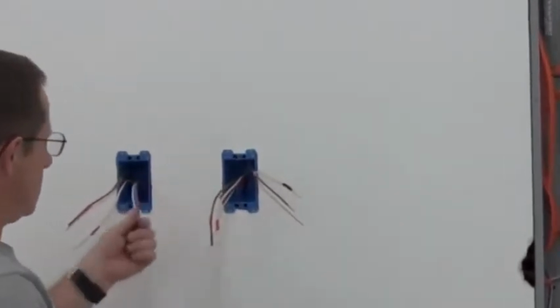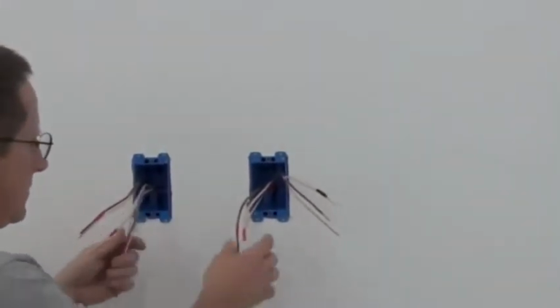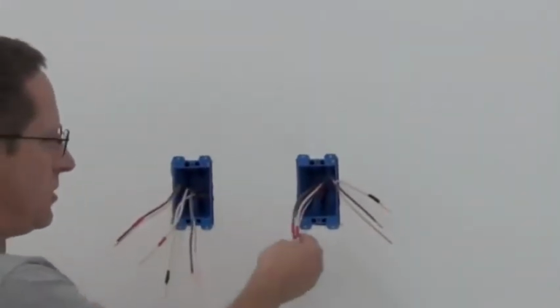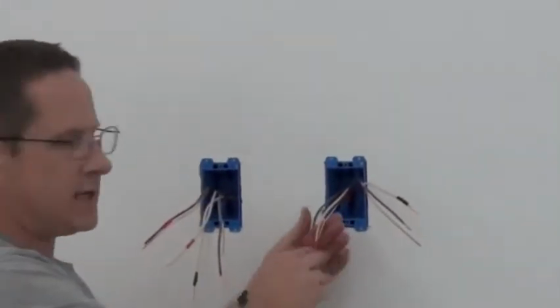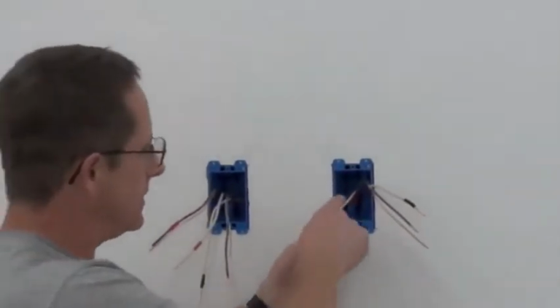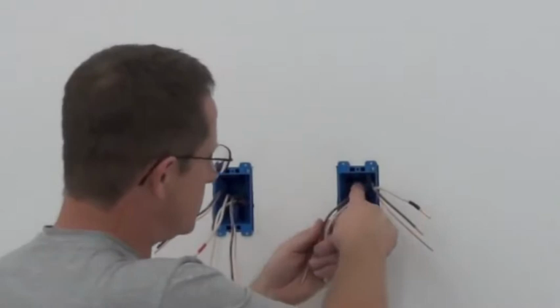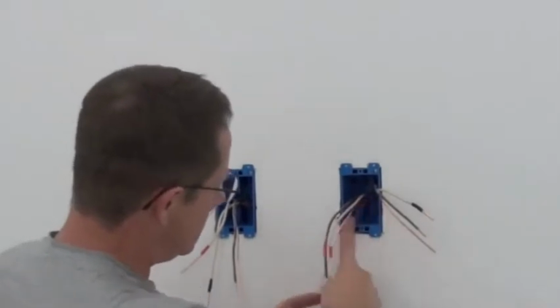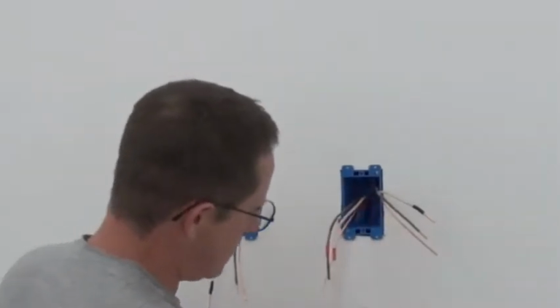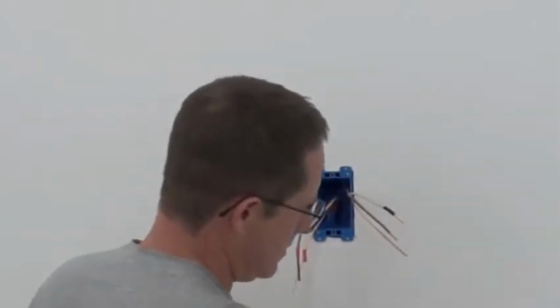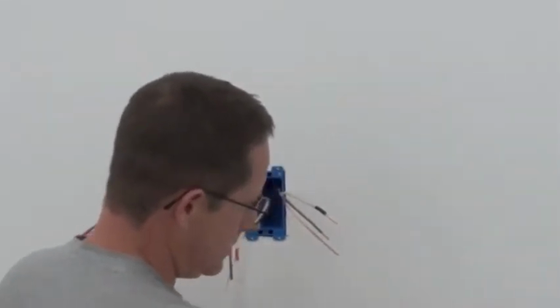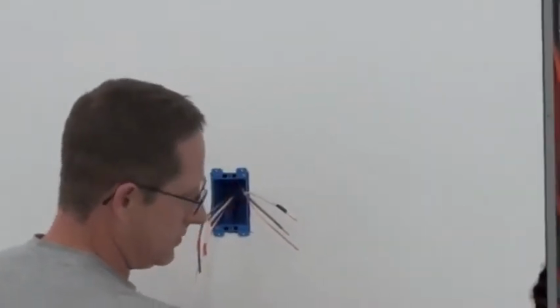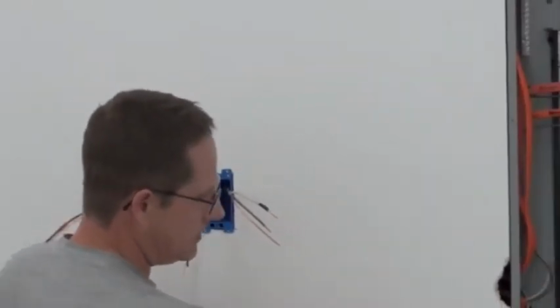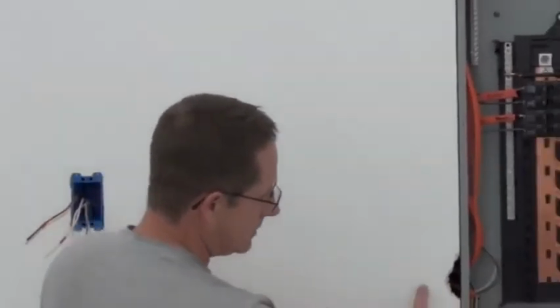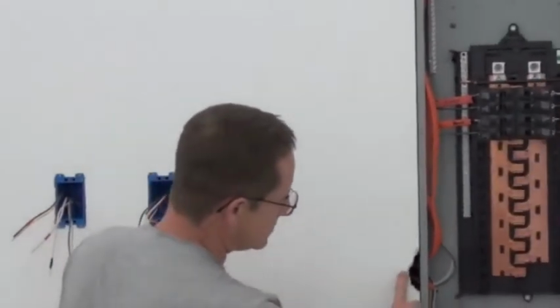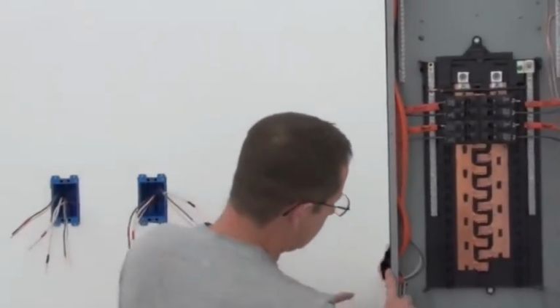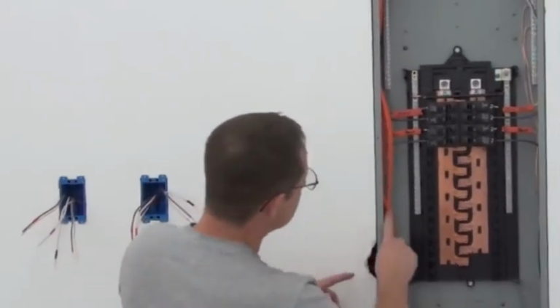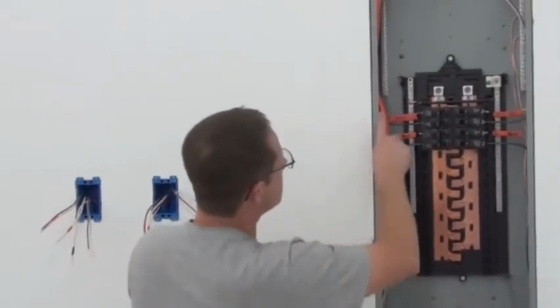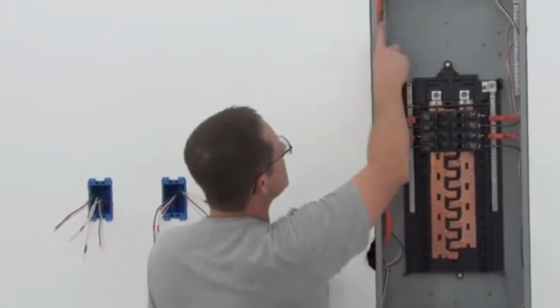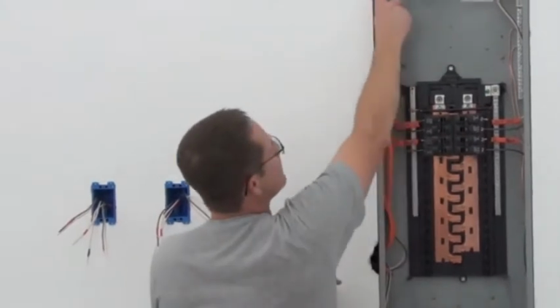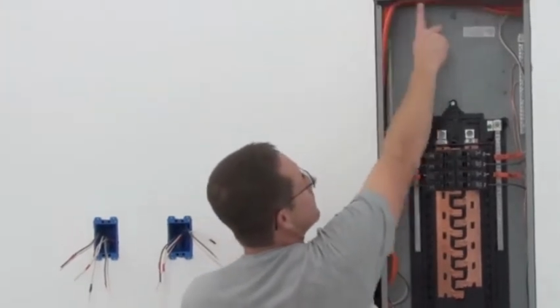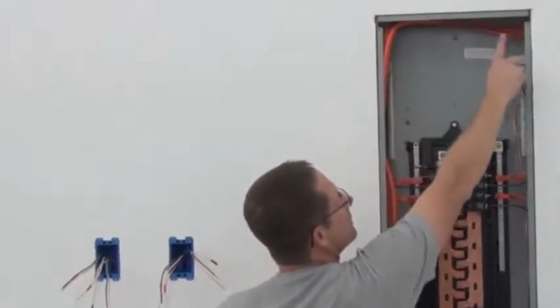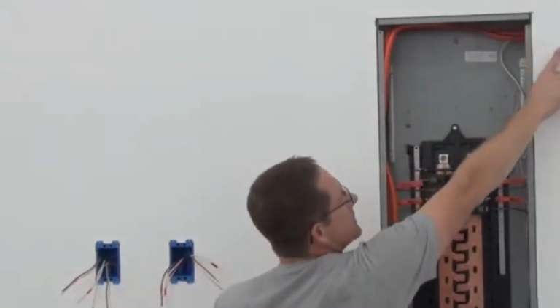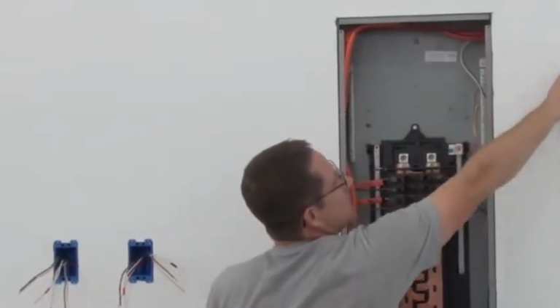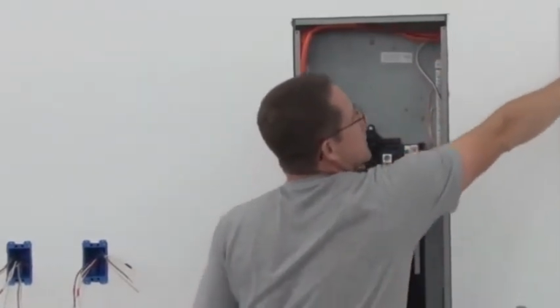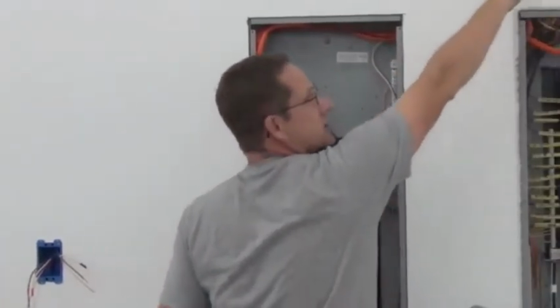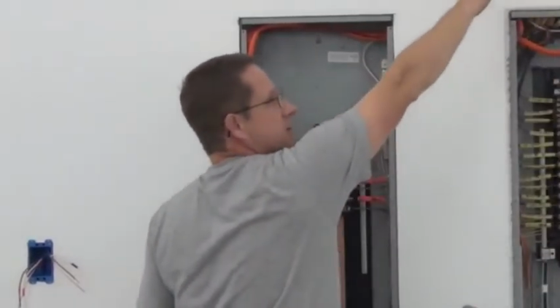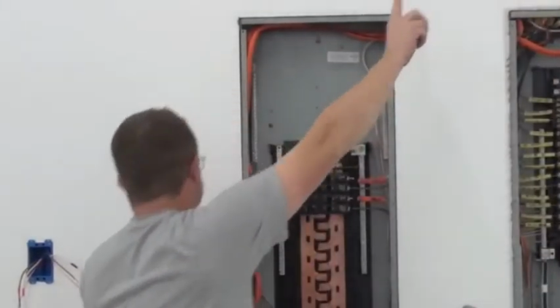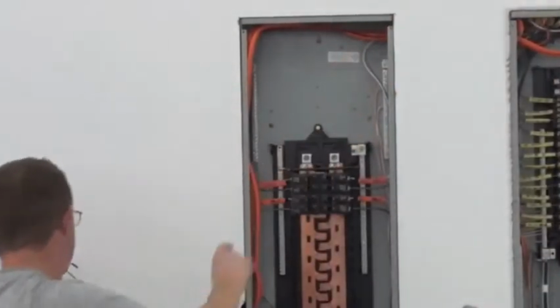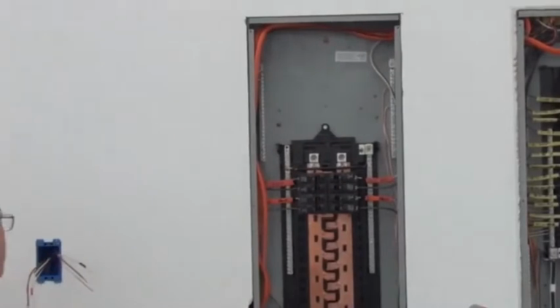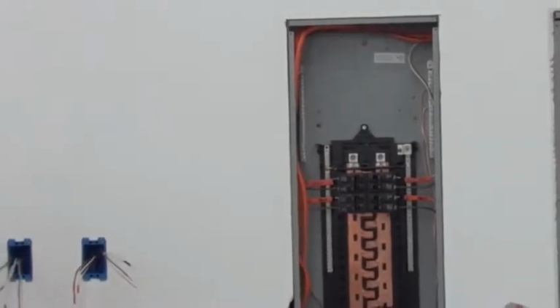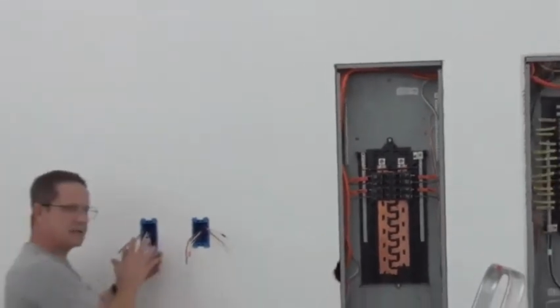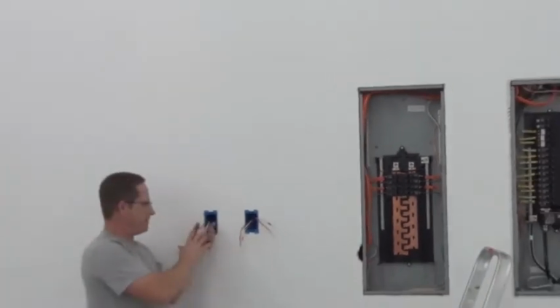Then the return is red. It goes in here, staple, comes through here, comes up here, goes here, and up to the heaters. And that's the same with both.